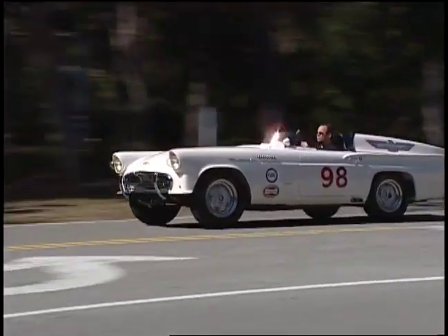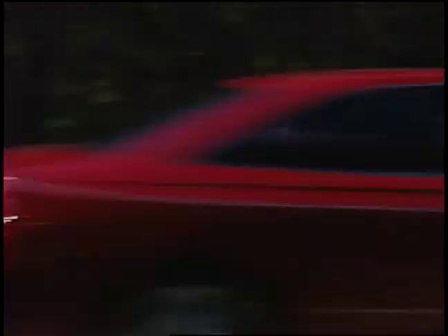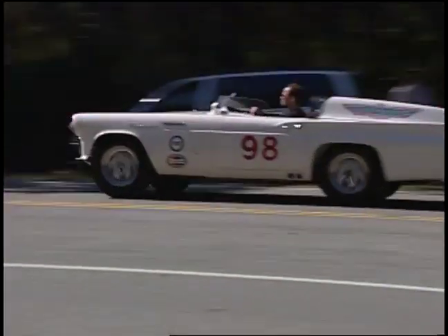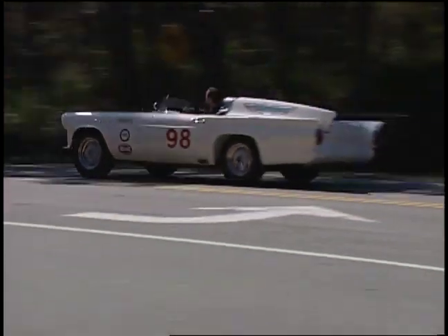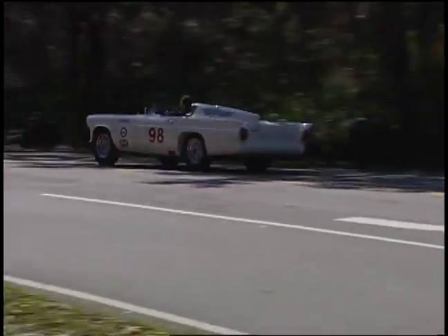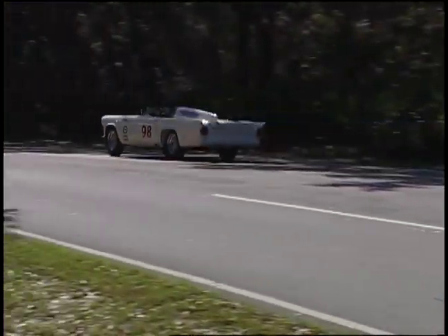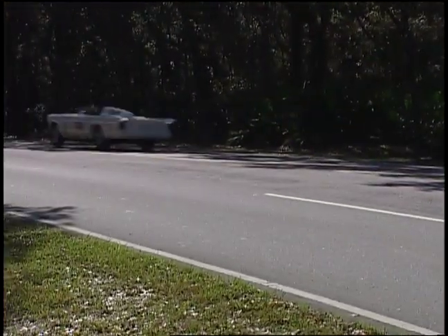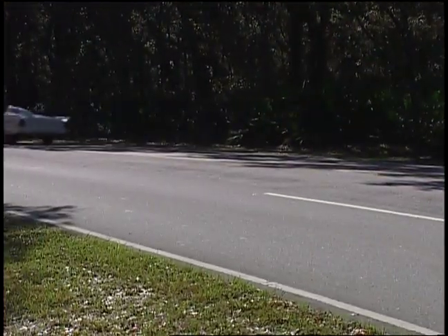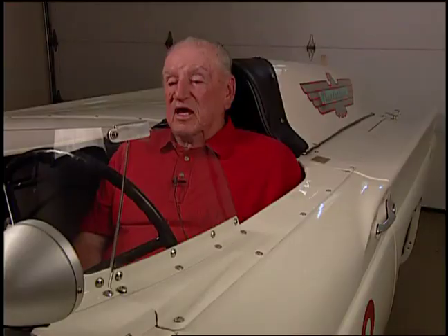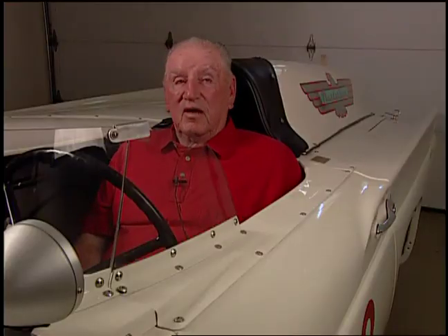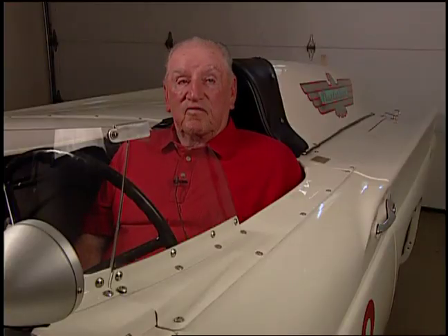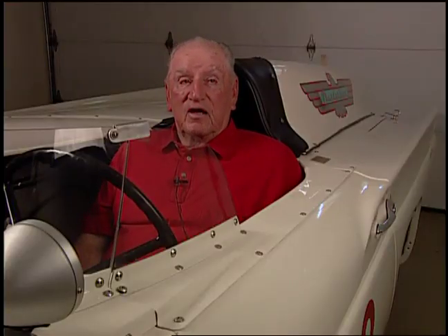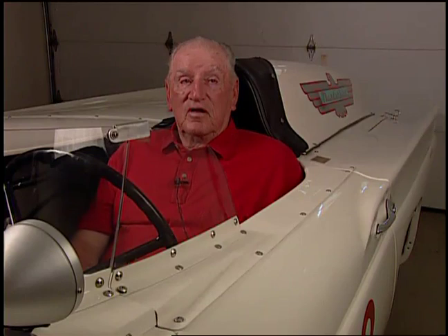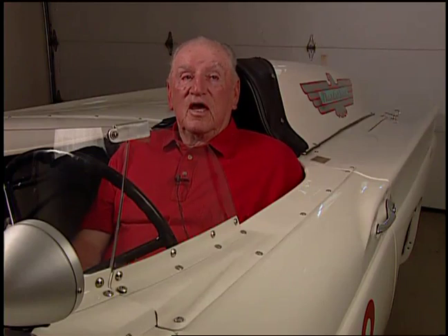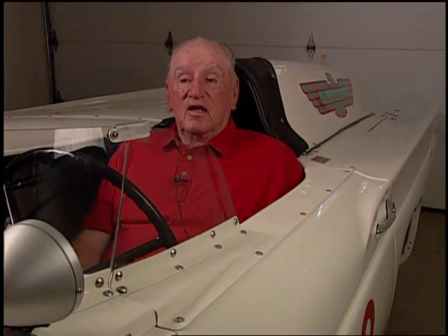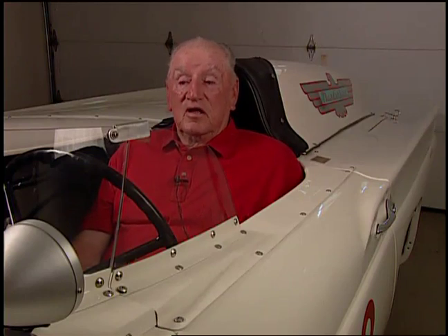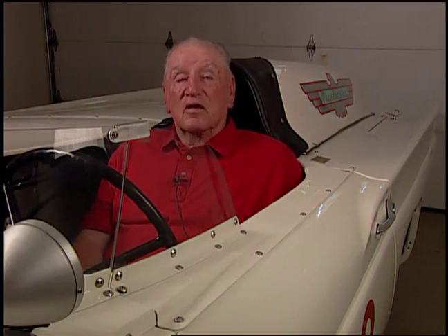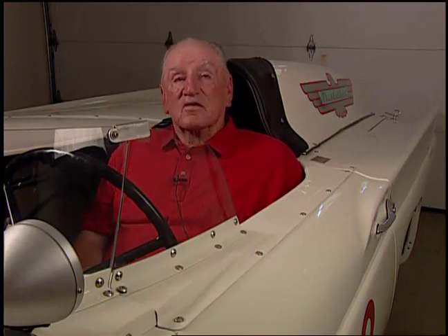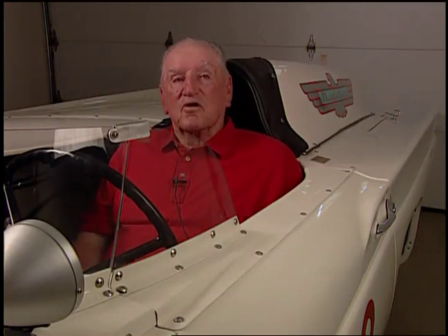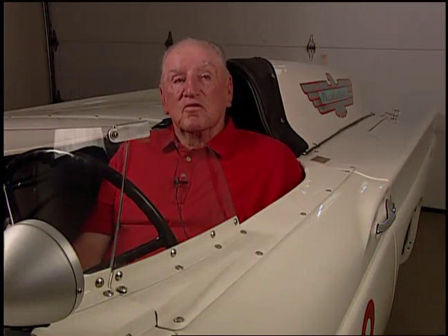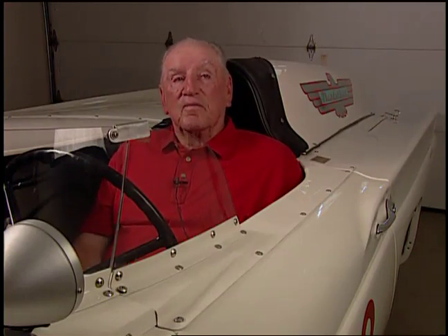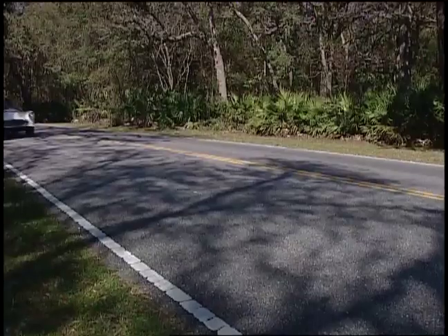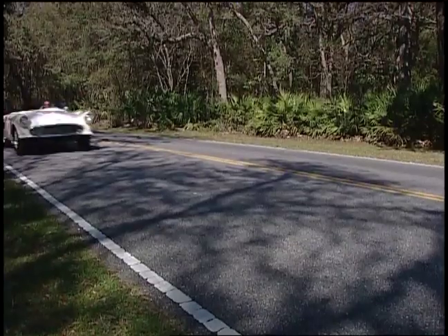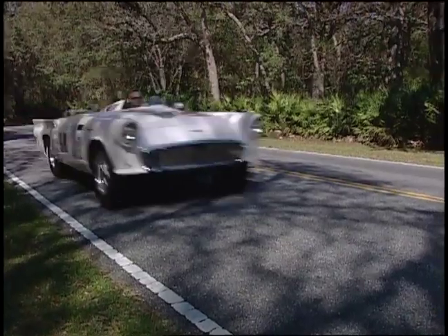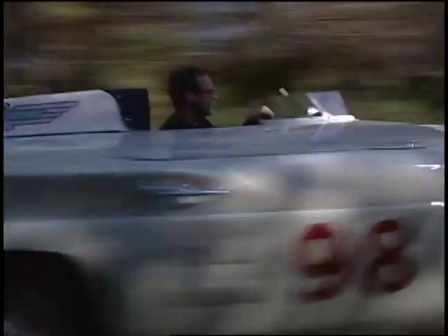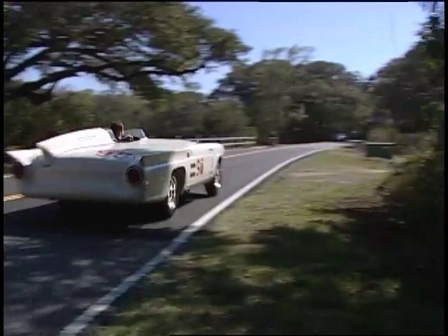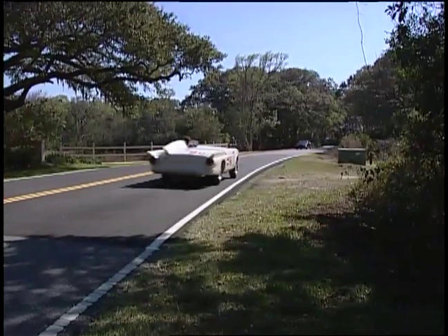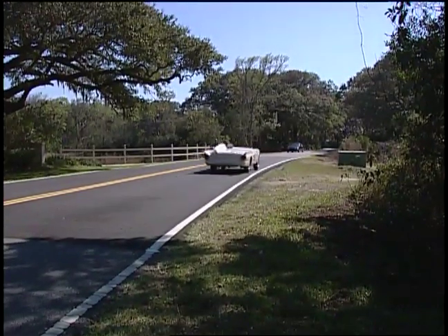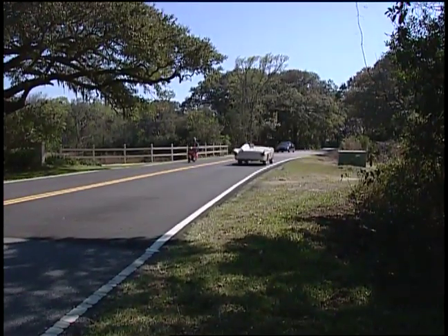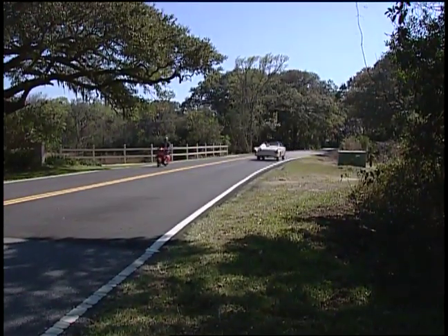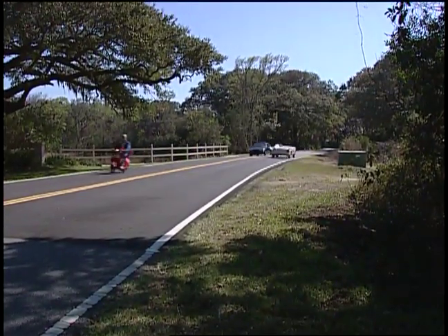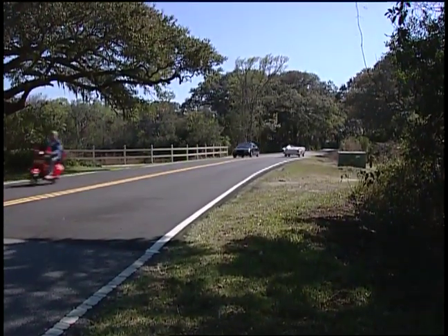The big-engine car was sold to somebody back east, and he made a modified out of it and really destroyed it. So I'm surprised to see this one came through the wars without any problems at all.